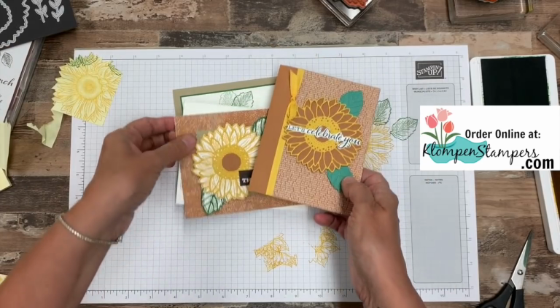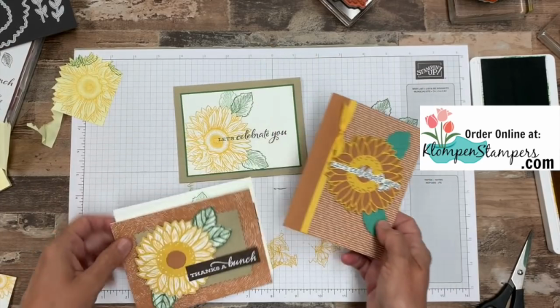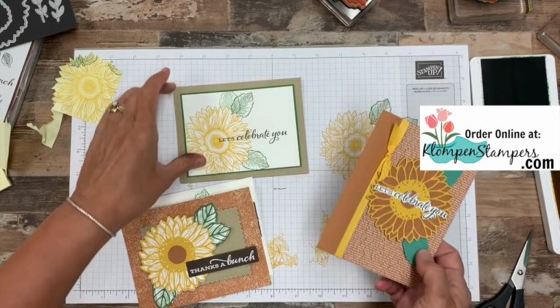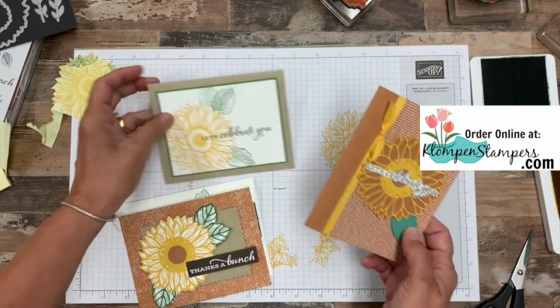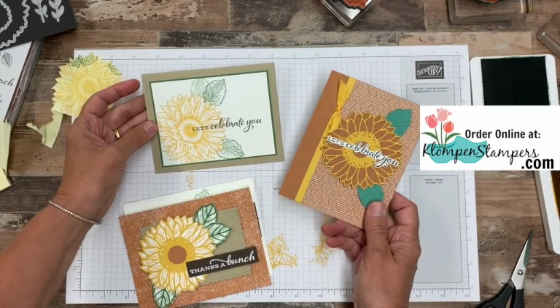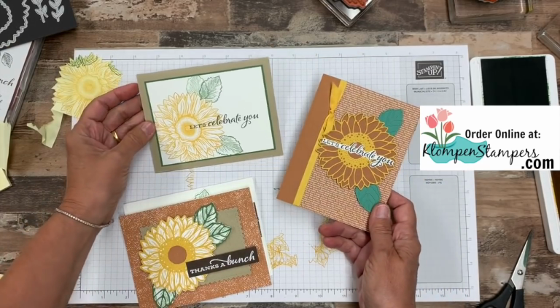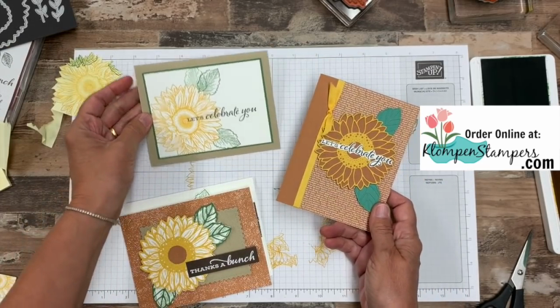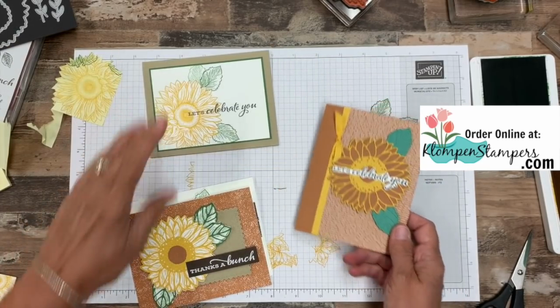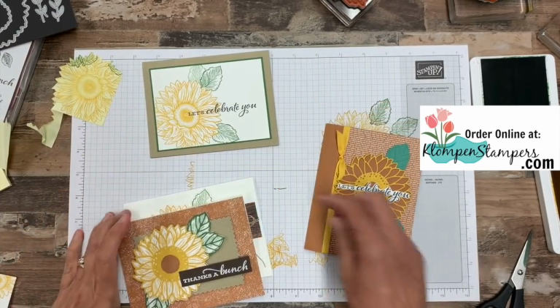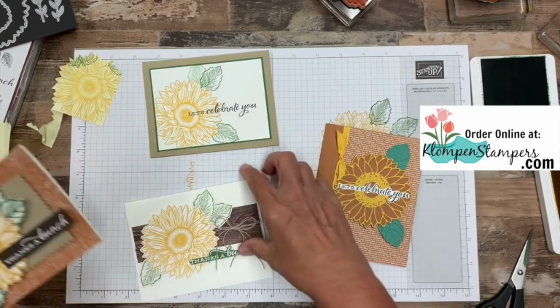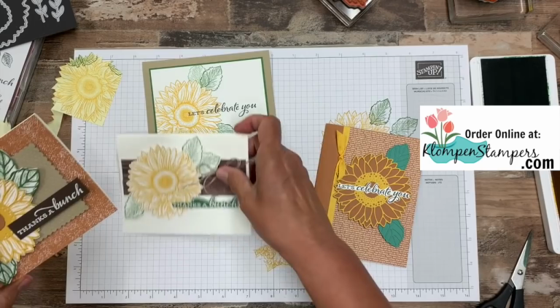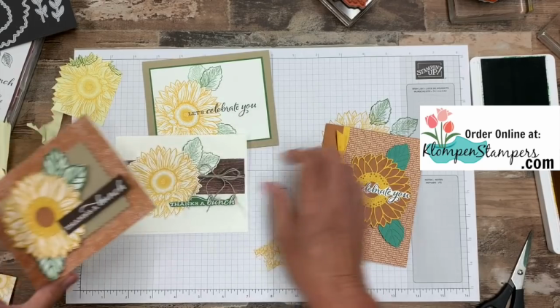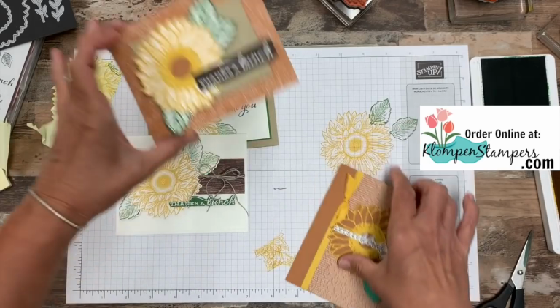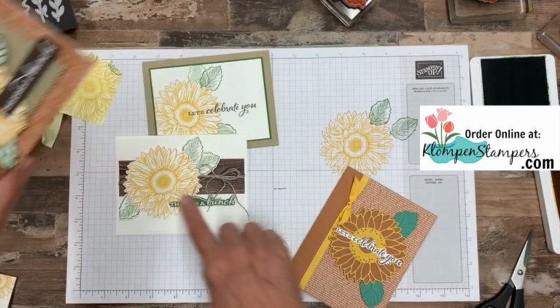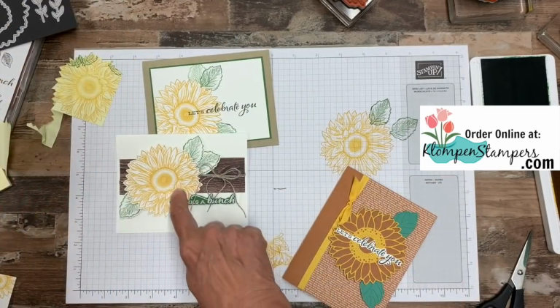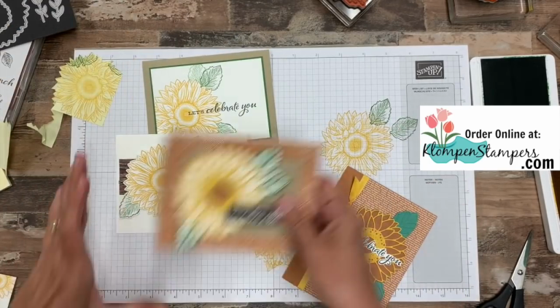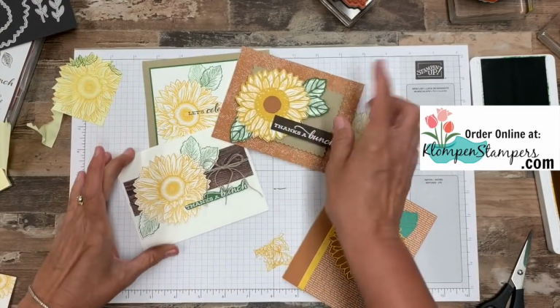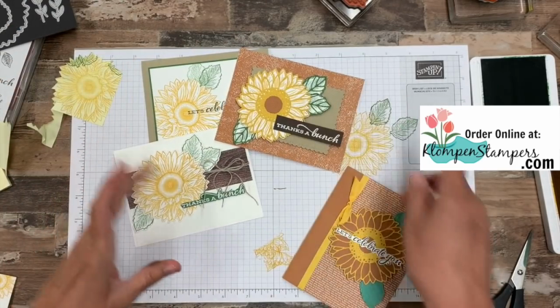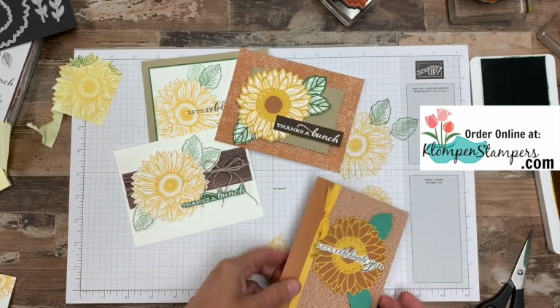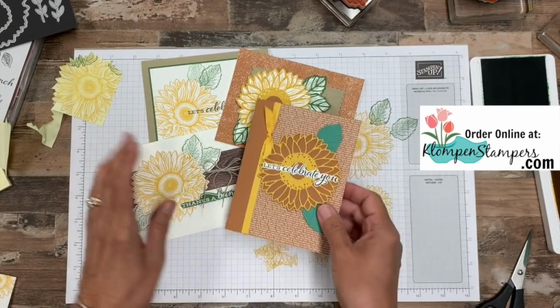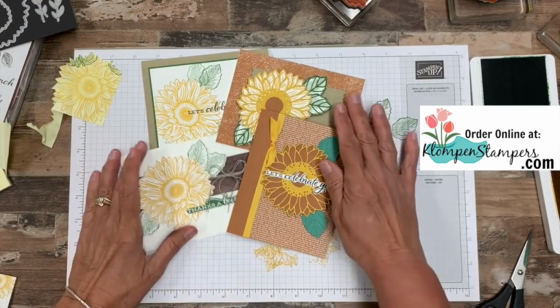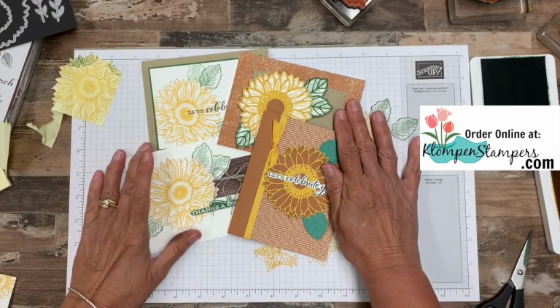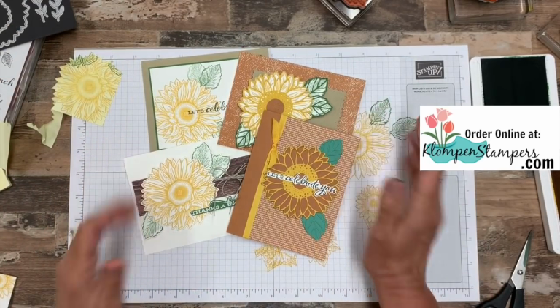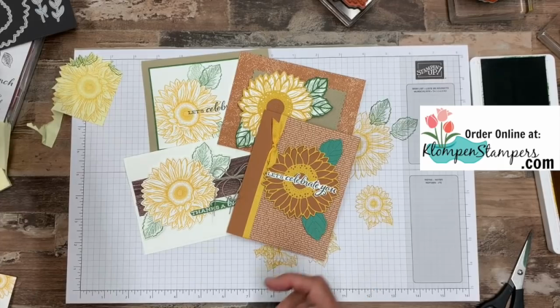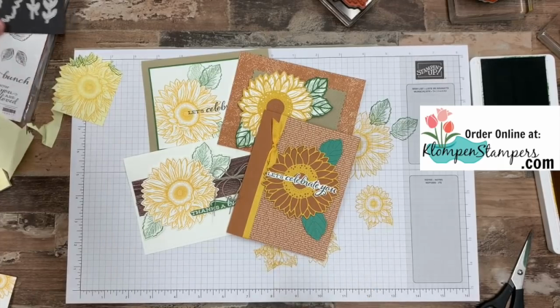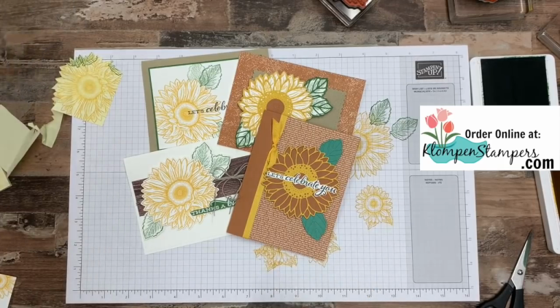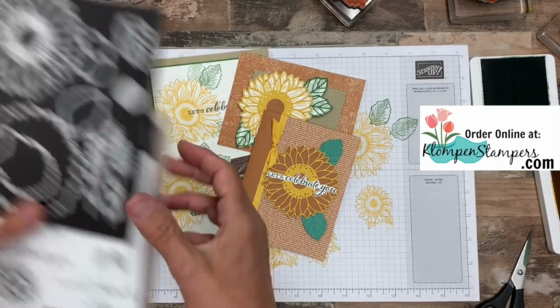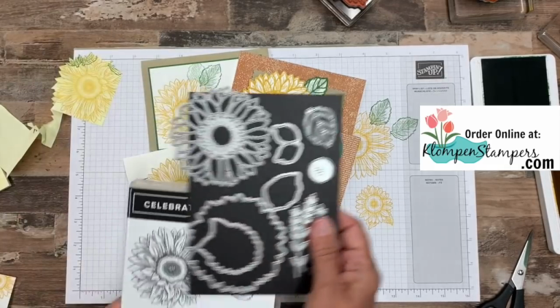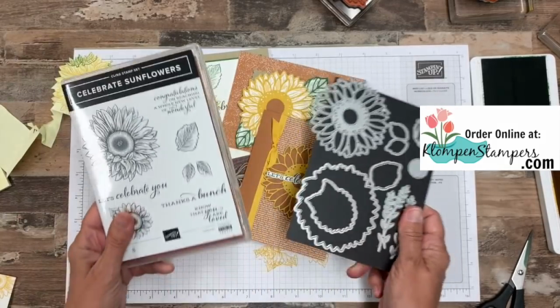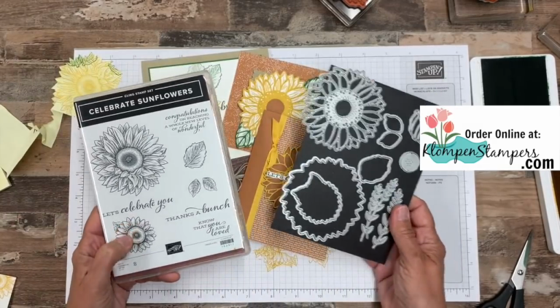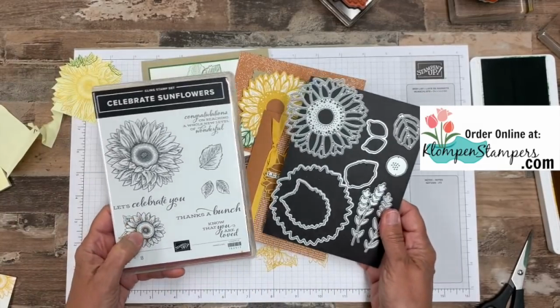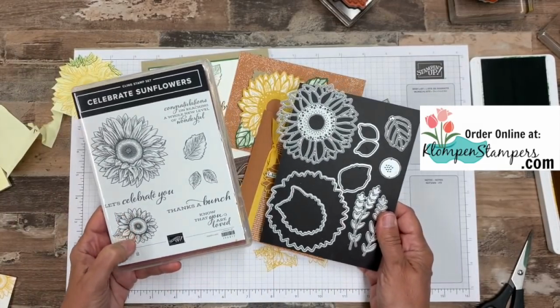So actually four different ways that you can use this bundle: just the stamps, cutting out the stamps, the combination, or just the dies. Love this bundle — I'm sure I'll get a lot of use out of this.